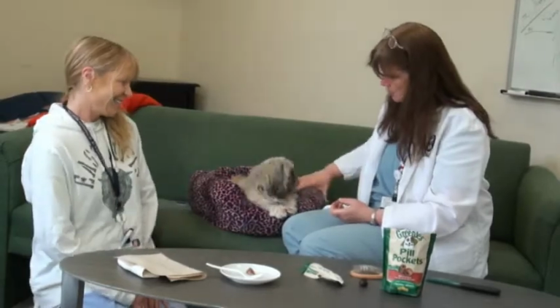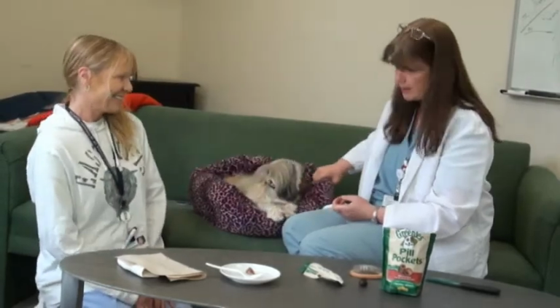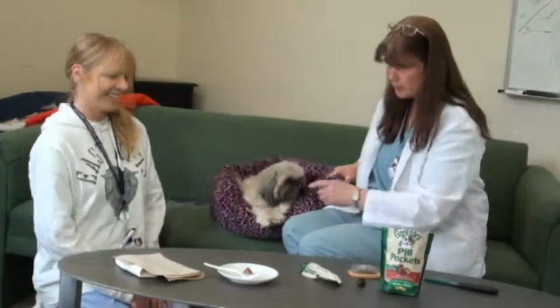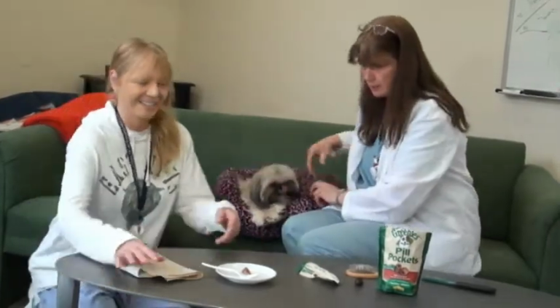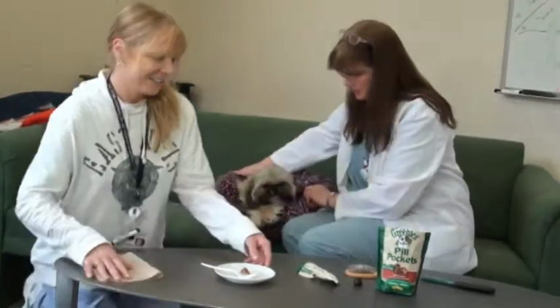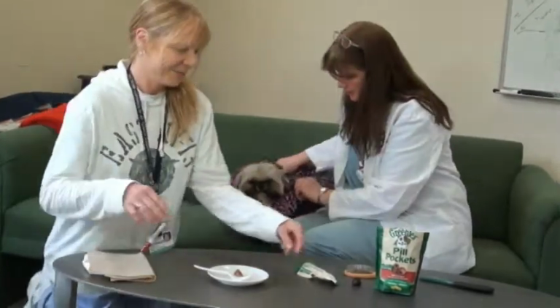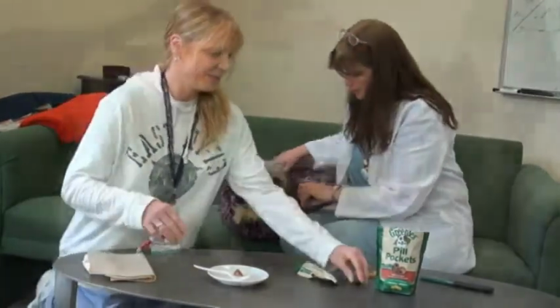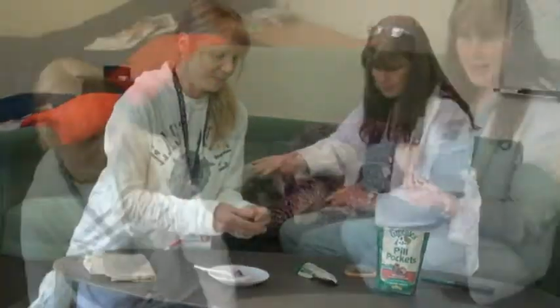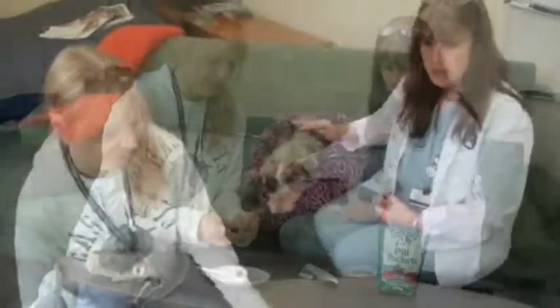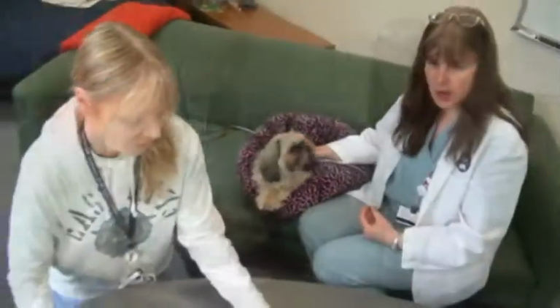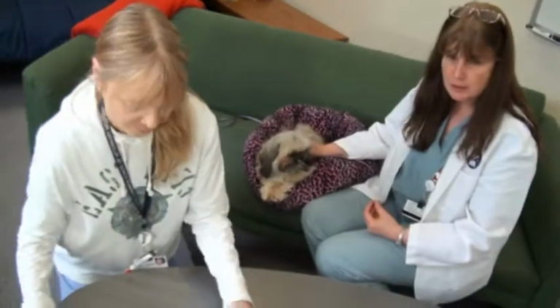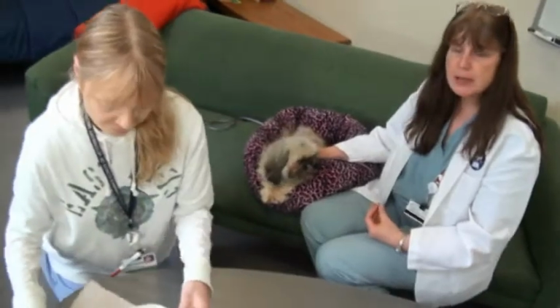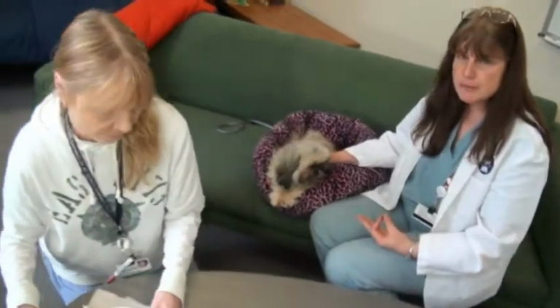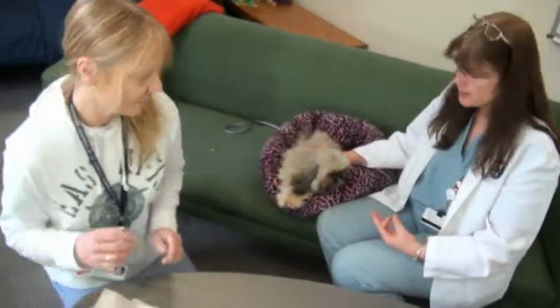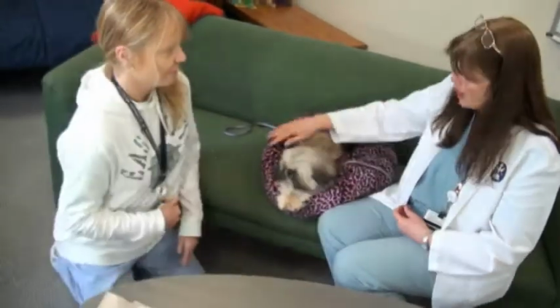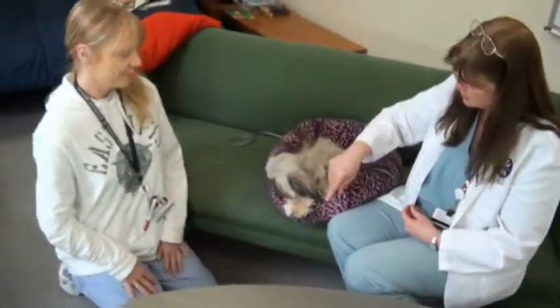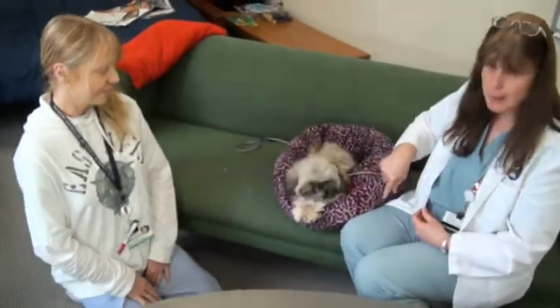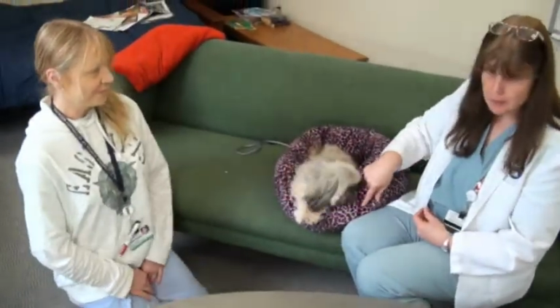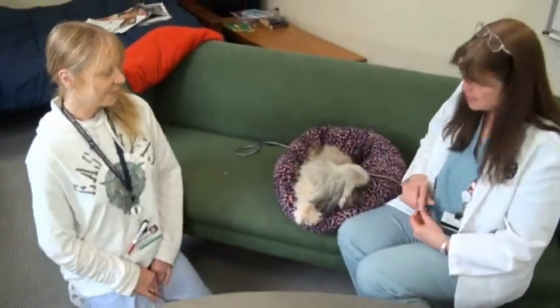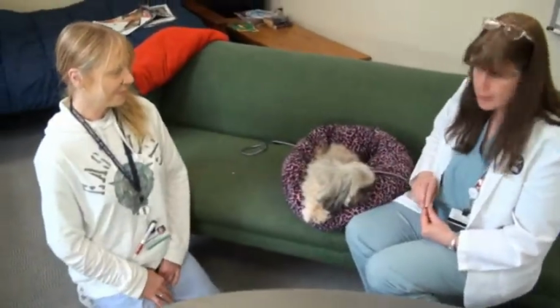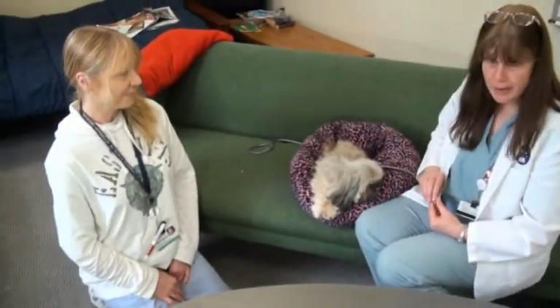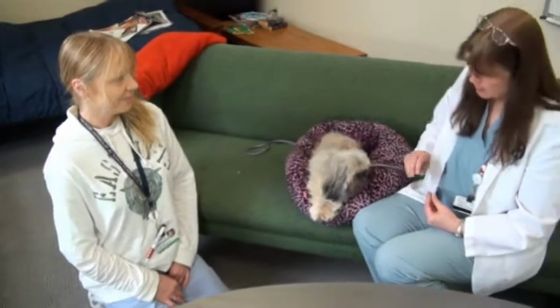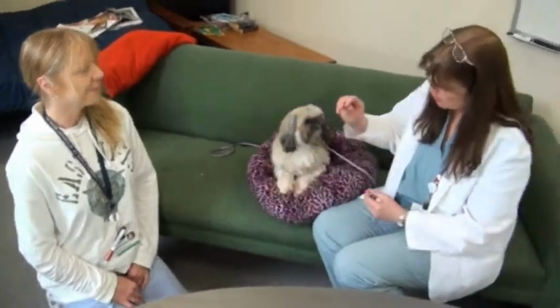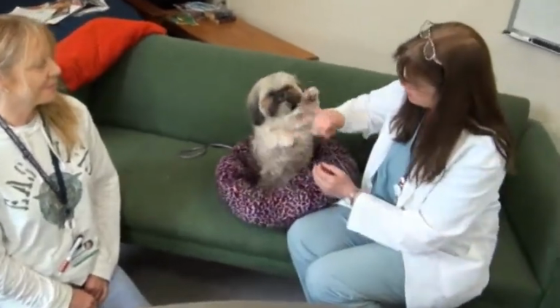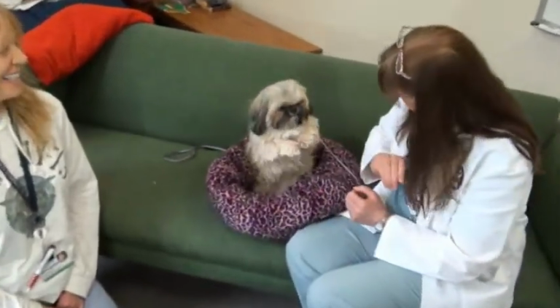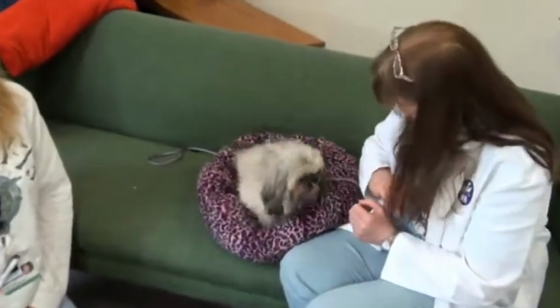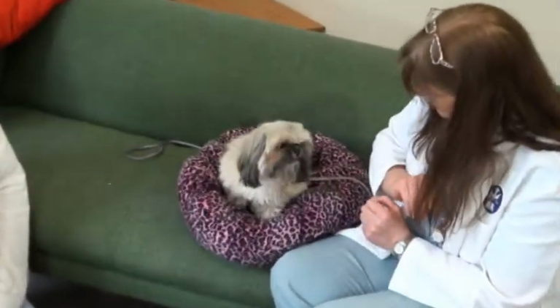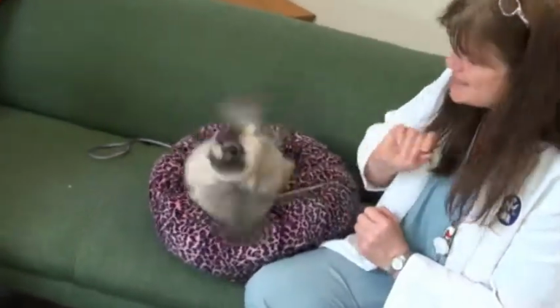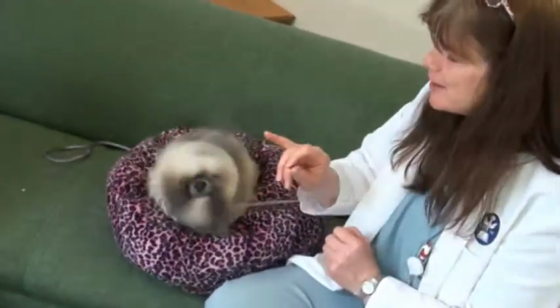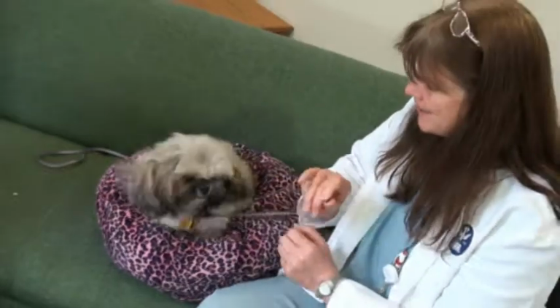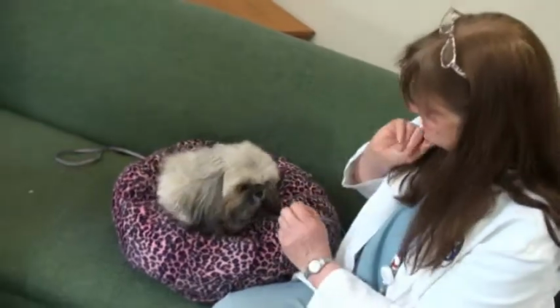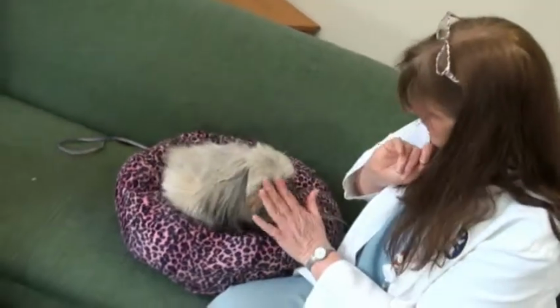We recommend that you keep the dog in a comfortable place. Boo happens to like her bed, so we're going to keep her in her bed. She's a willing participant, and we have a pill ready to go.